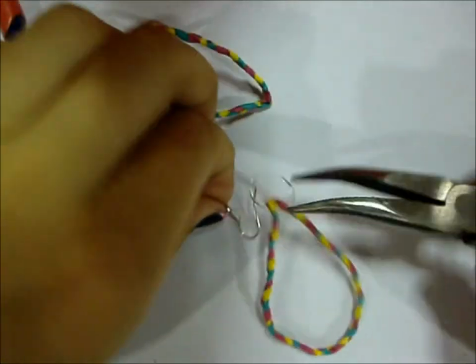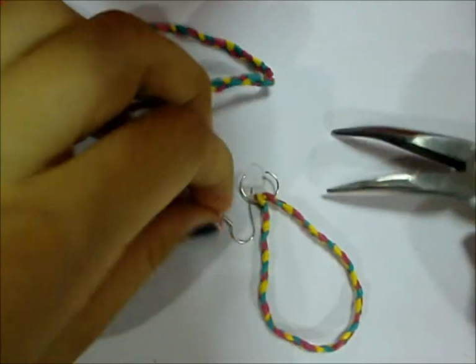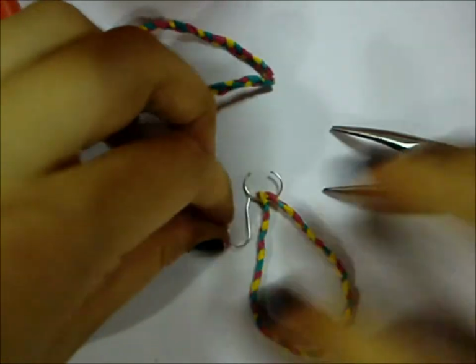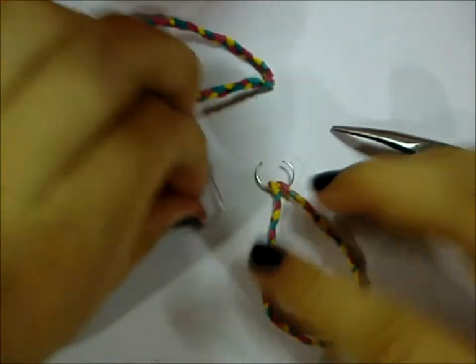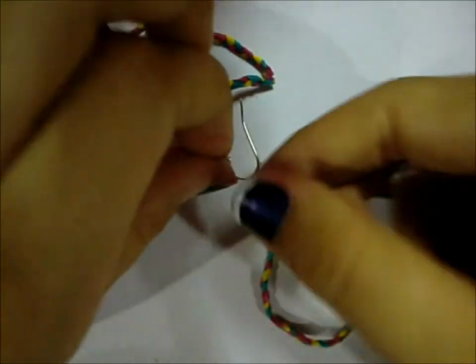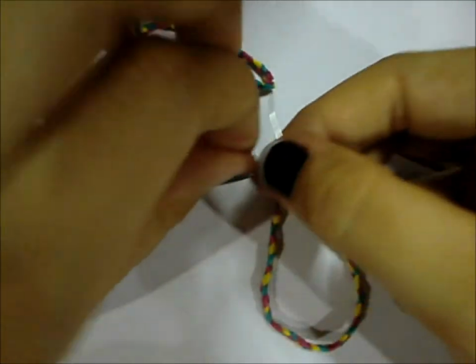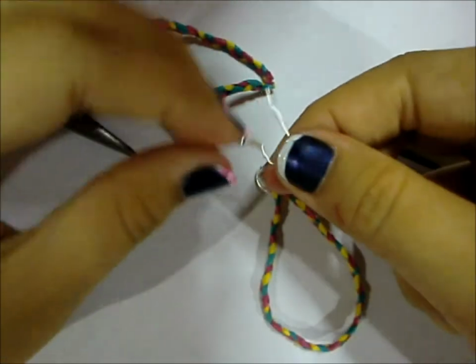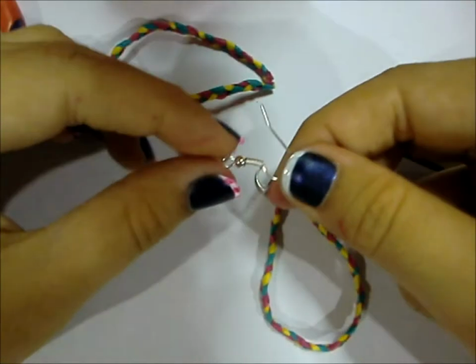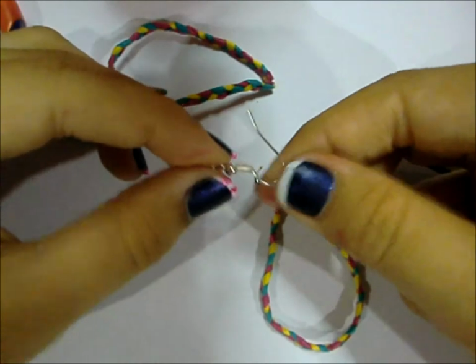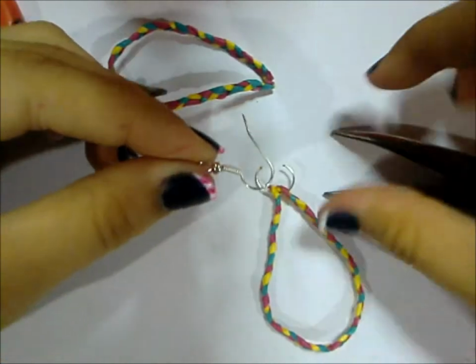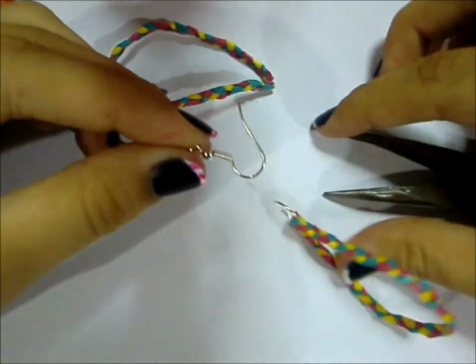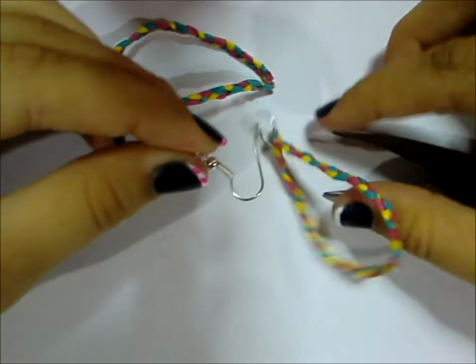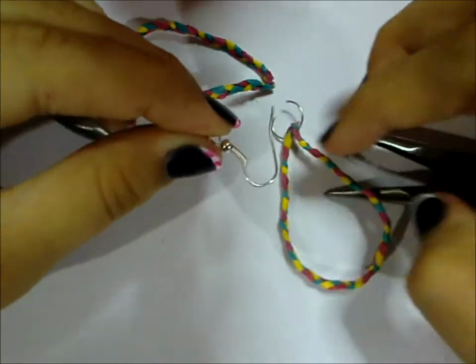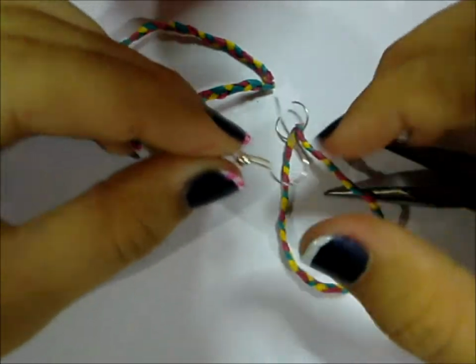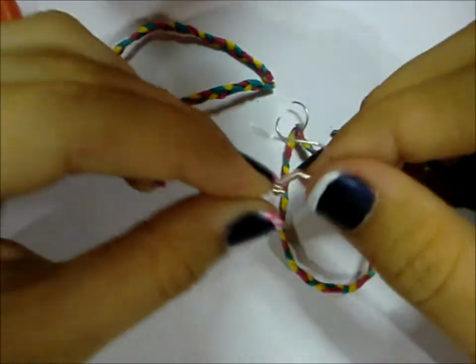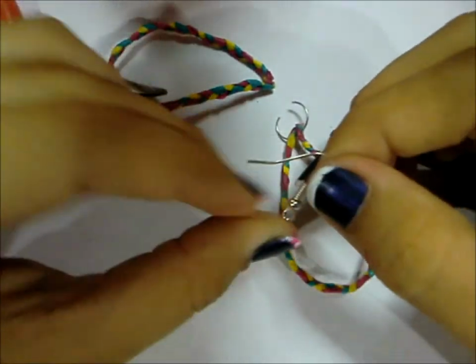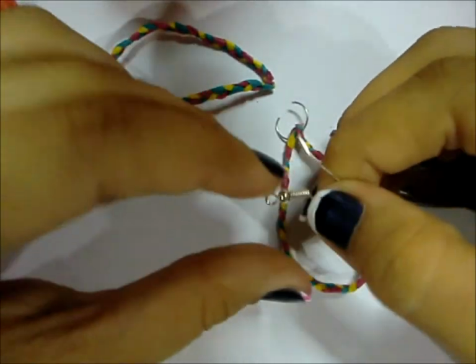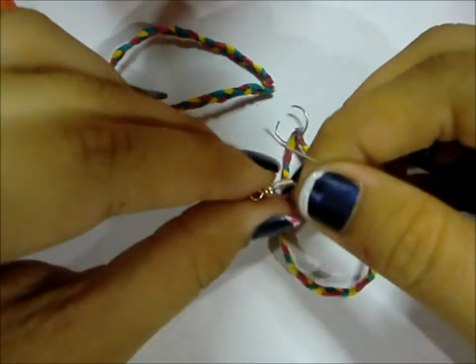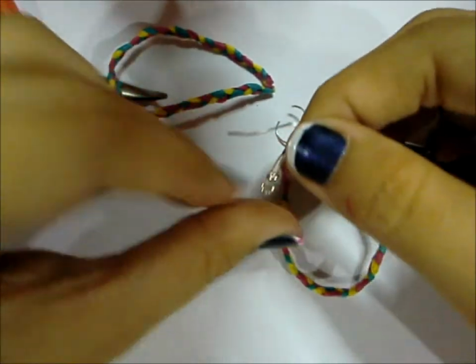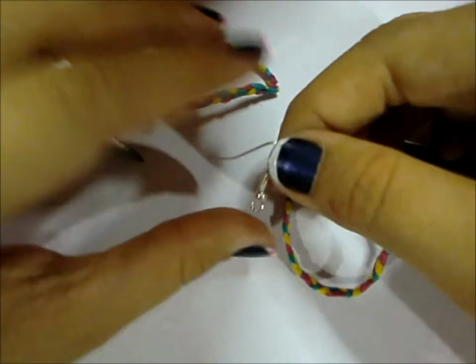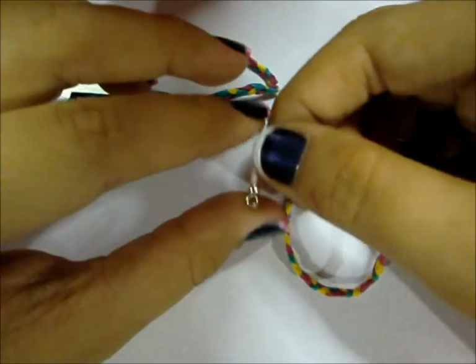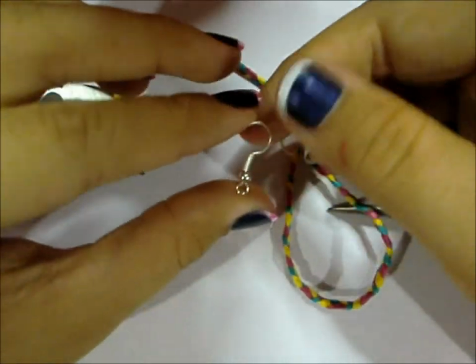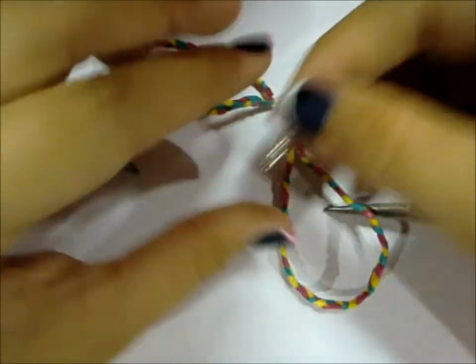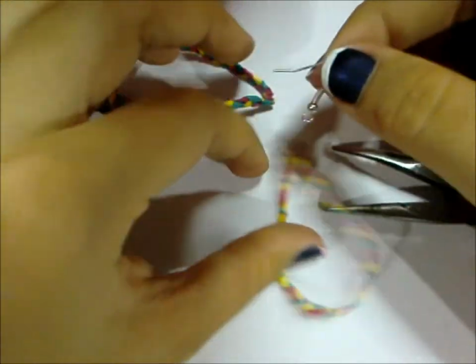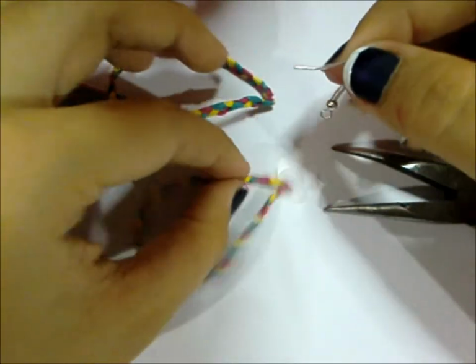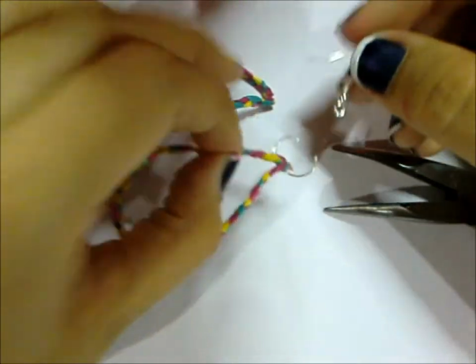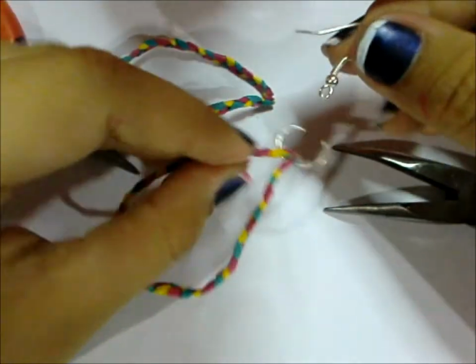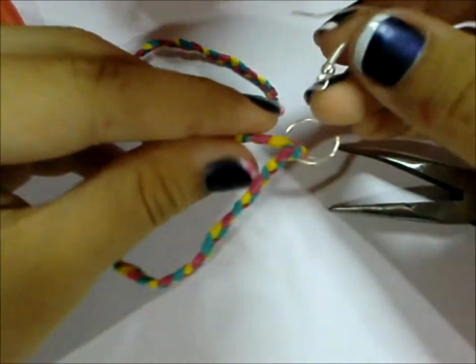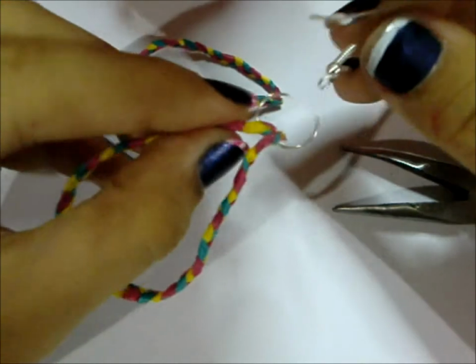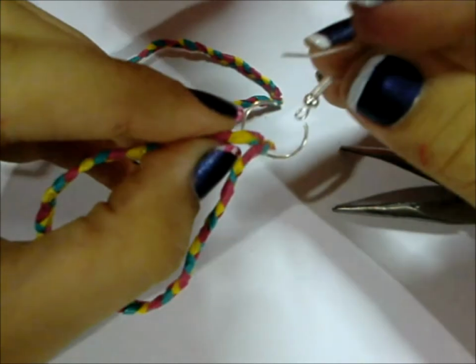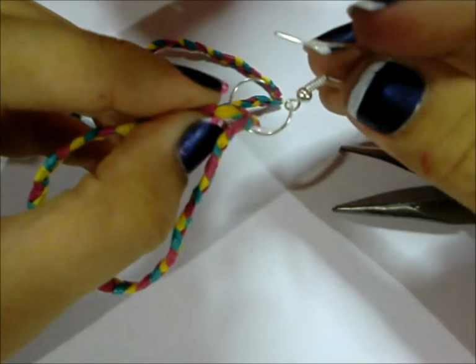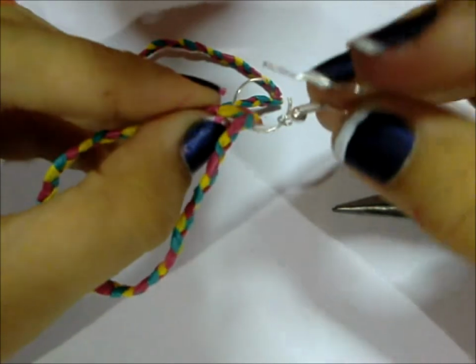Here I have this earring hook — I just bought these, they're really cheap and they come in big packs. Just put it inside.